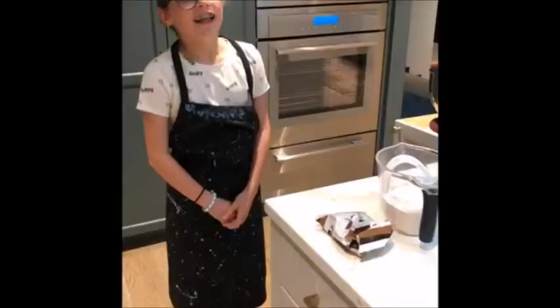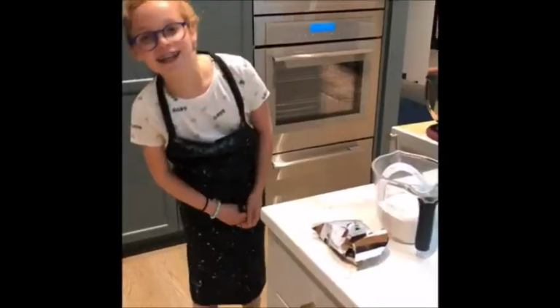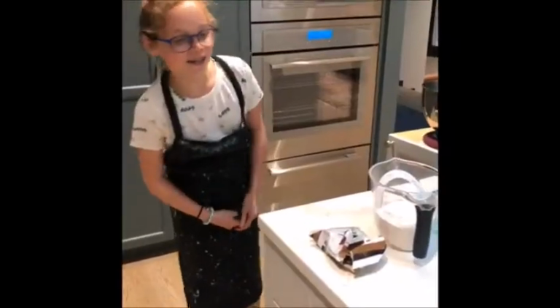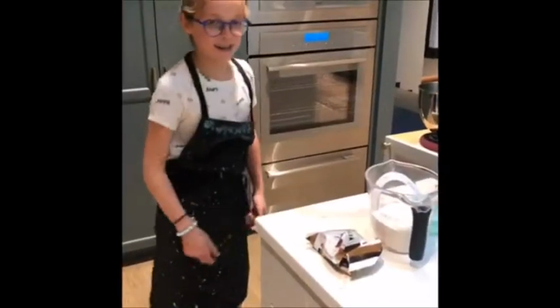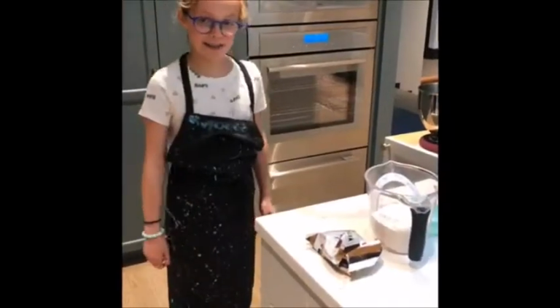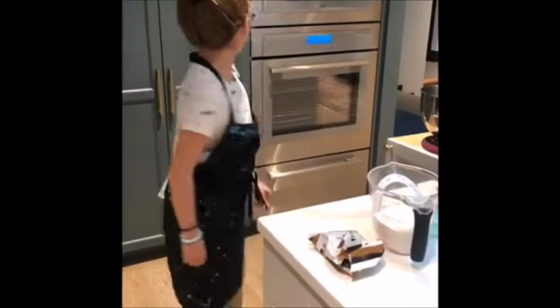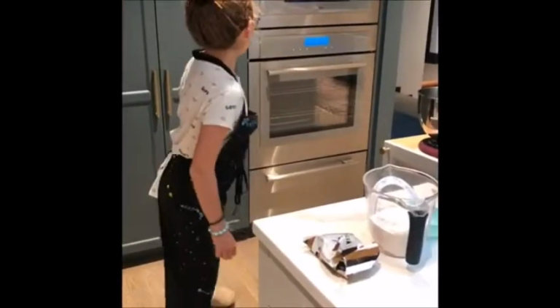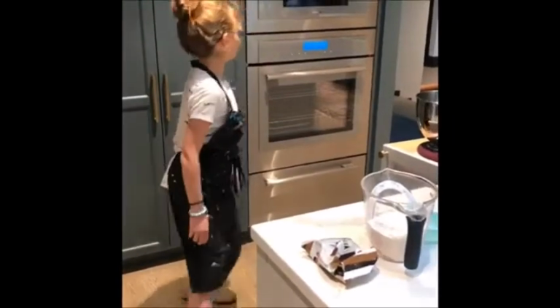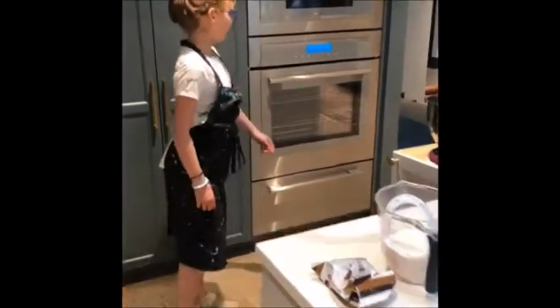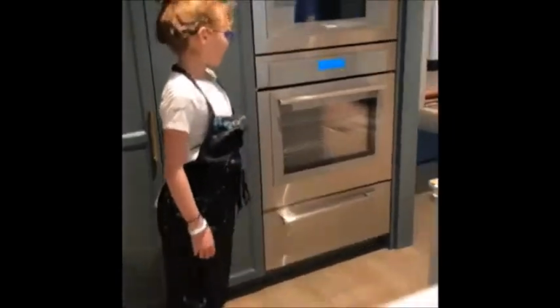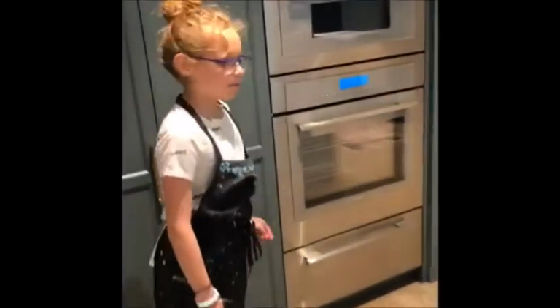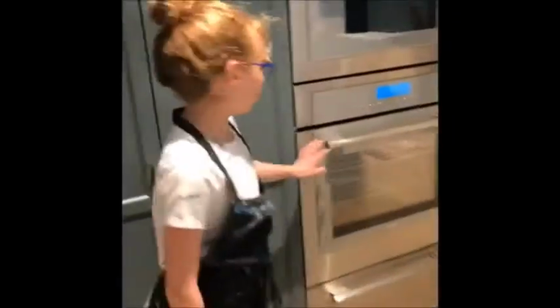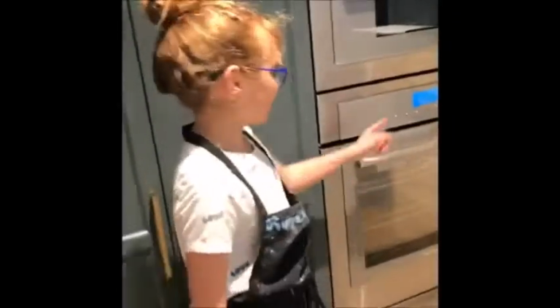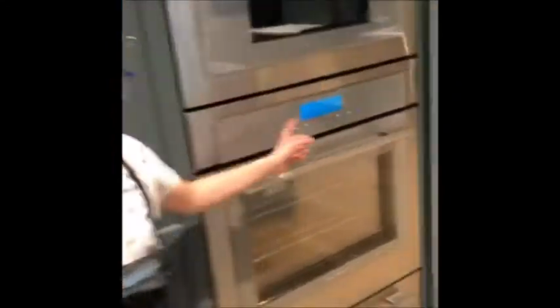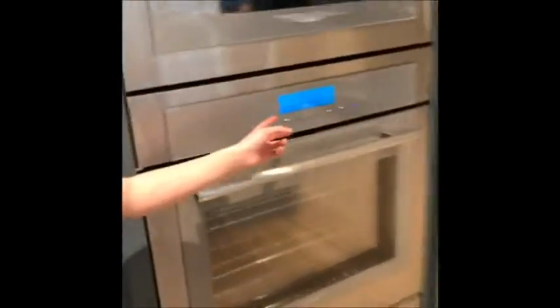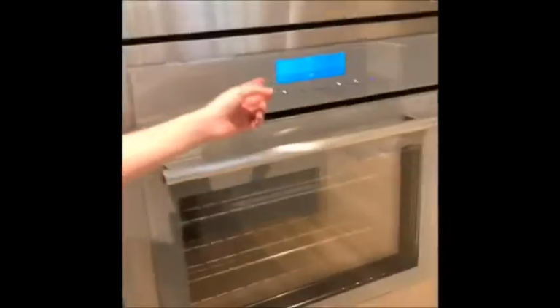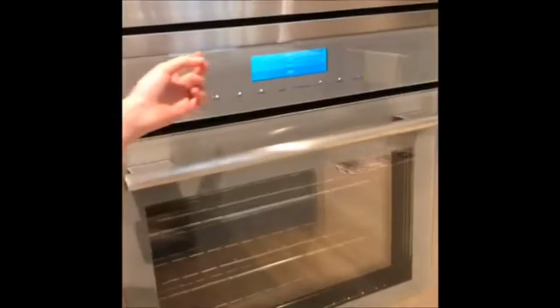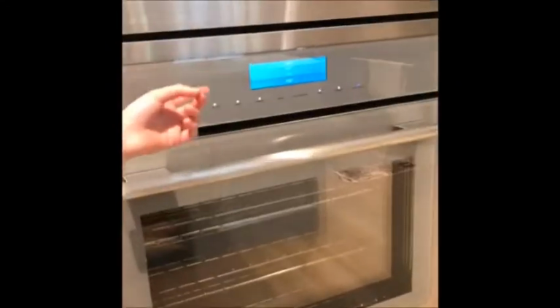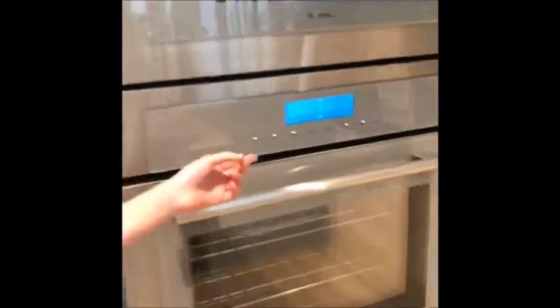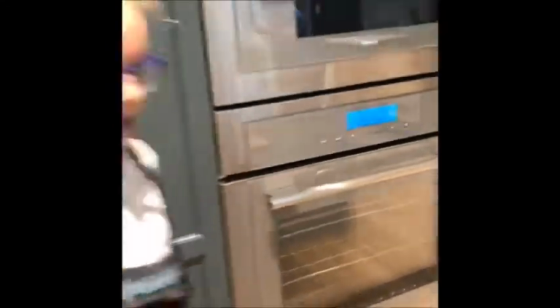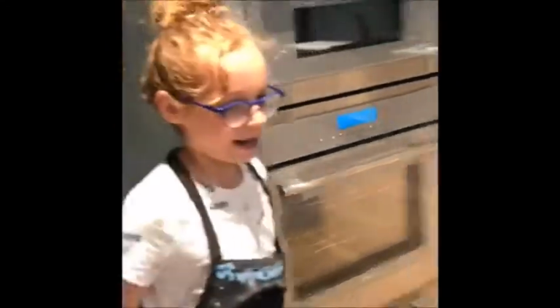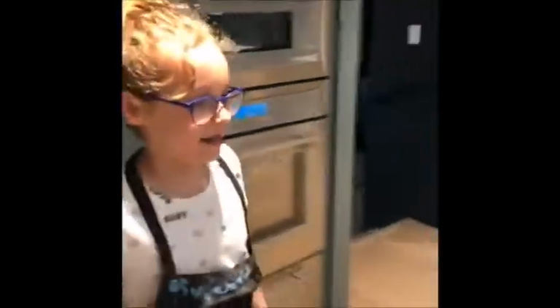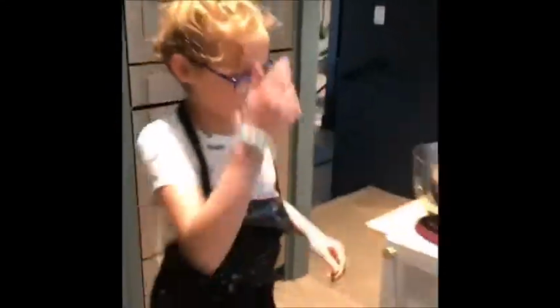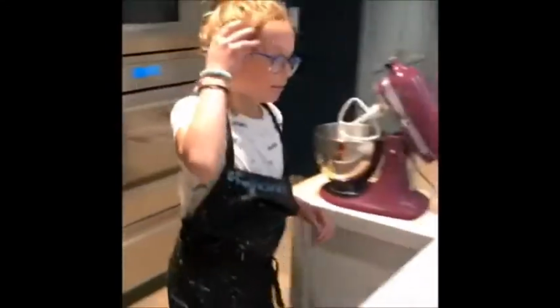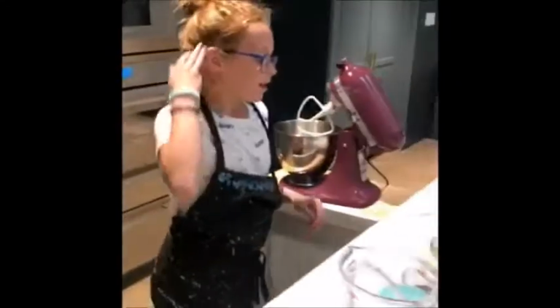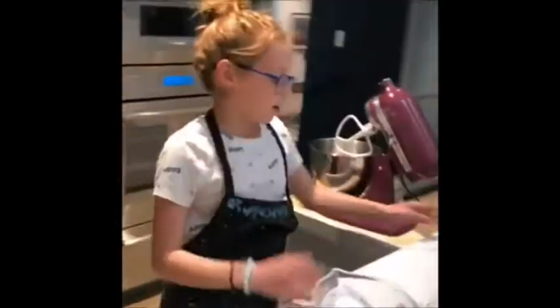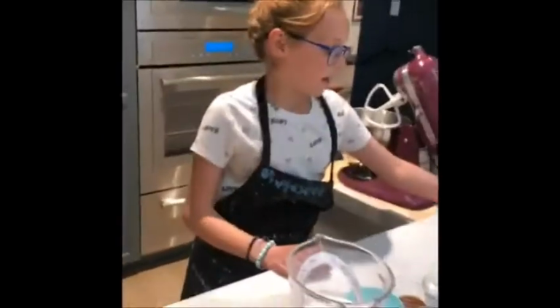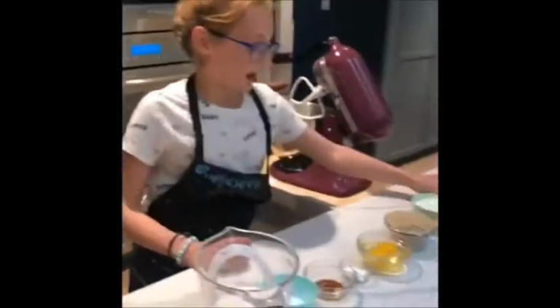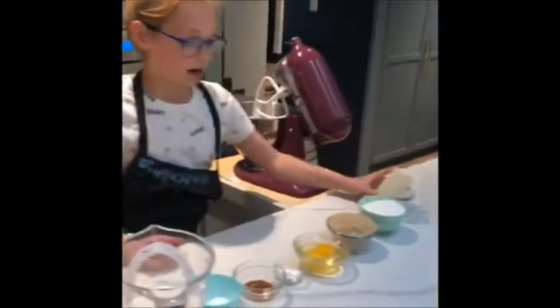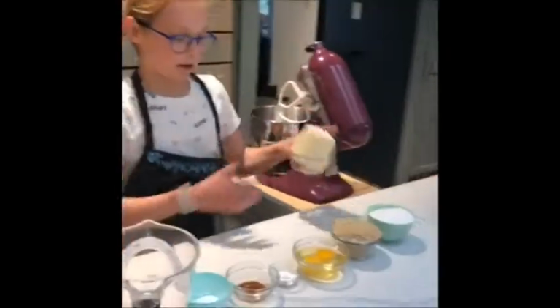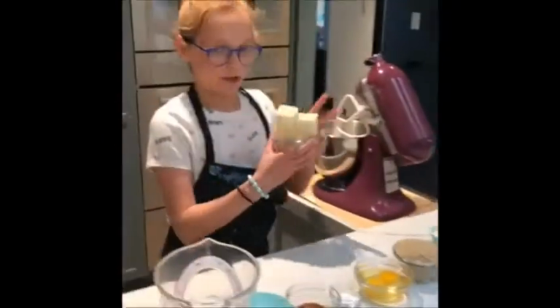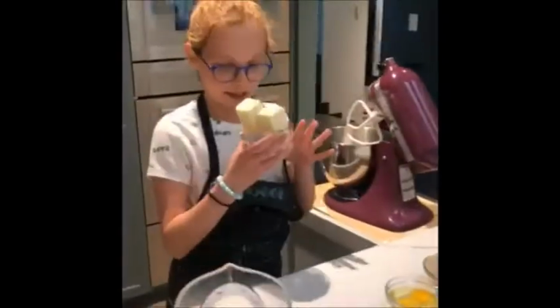This is how you make chocolate chip cookies. First, you have to preheat your oven to 350, and then you start baking. So, you have to get one cup of butter, or two sticks.